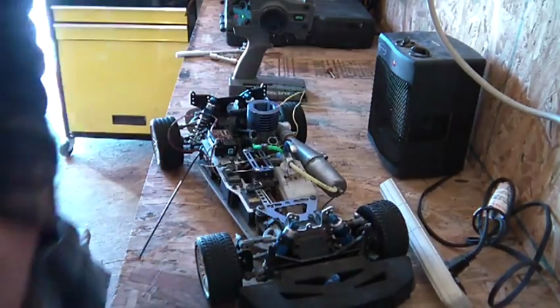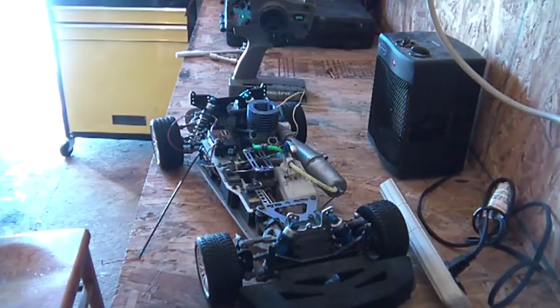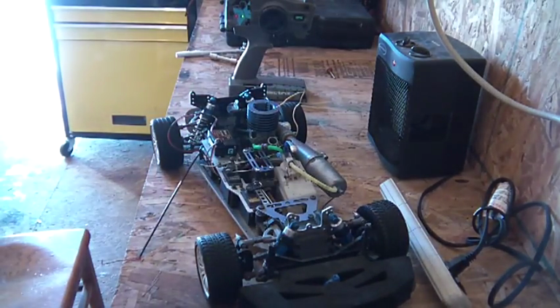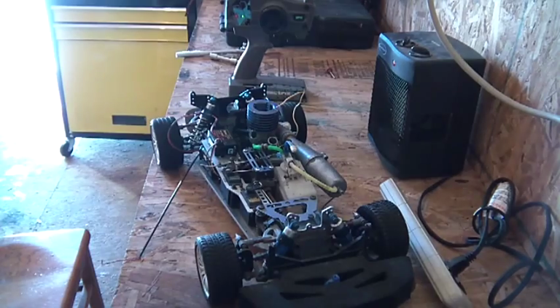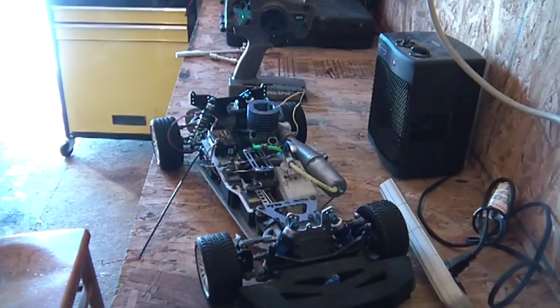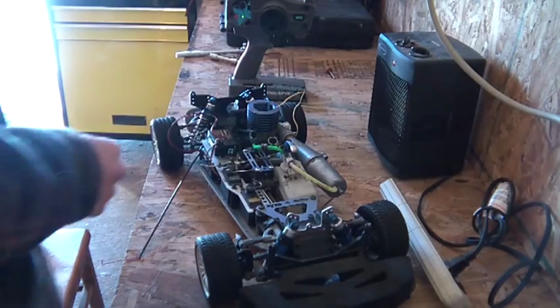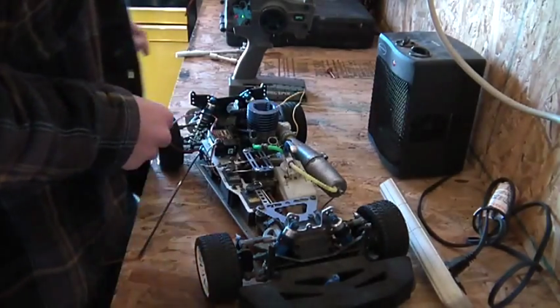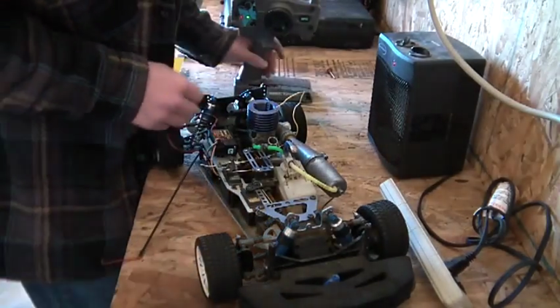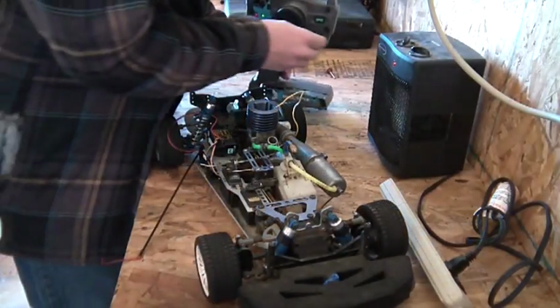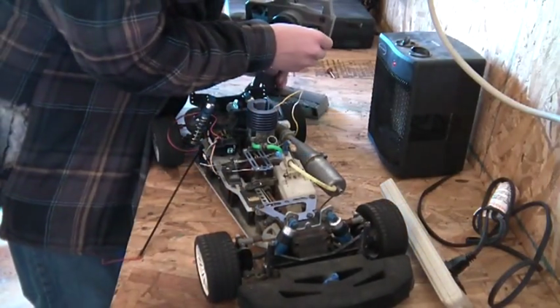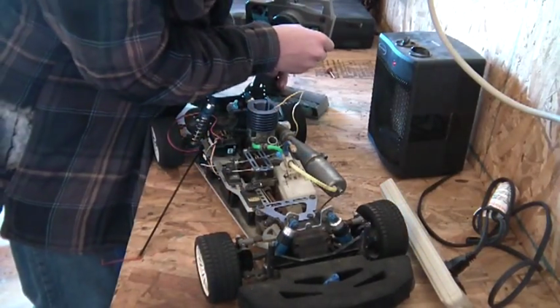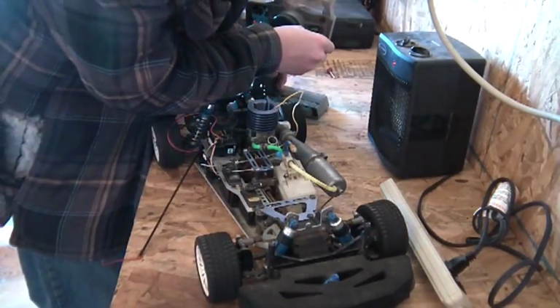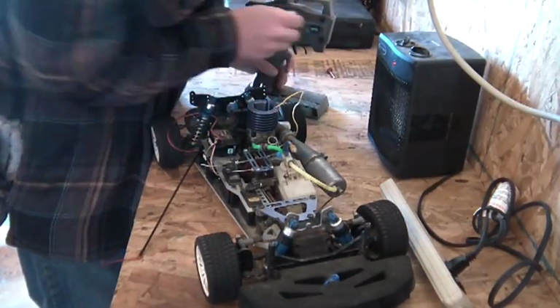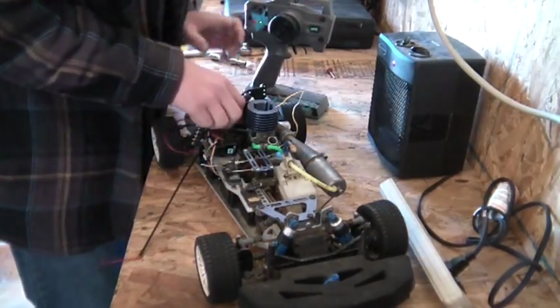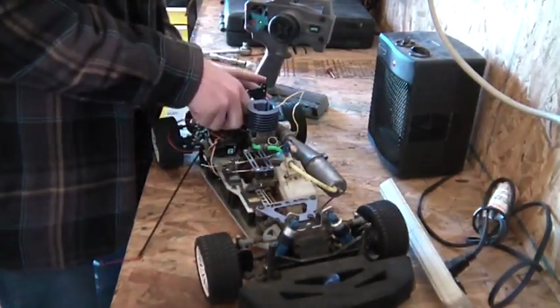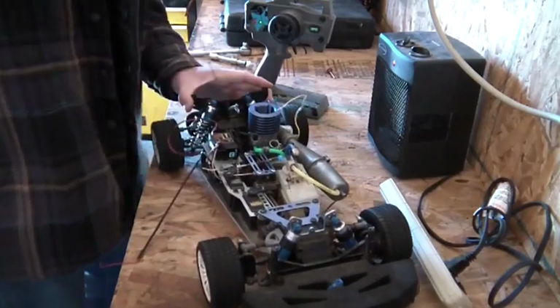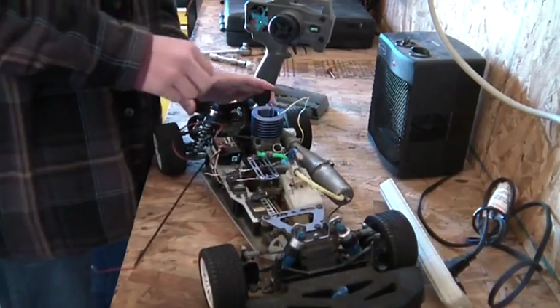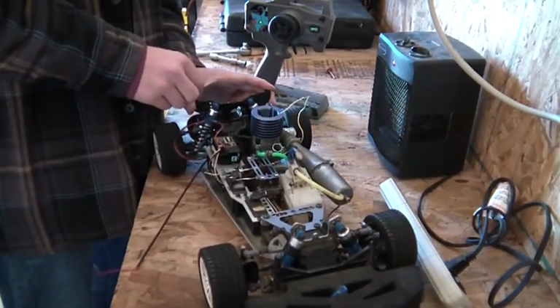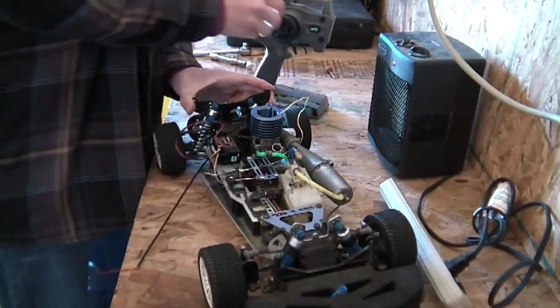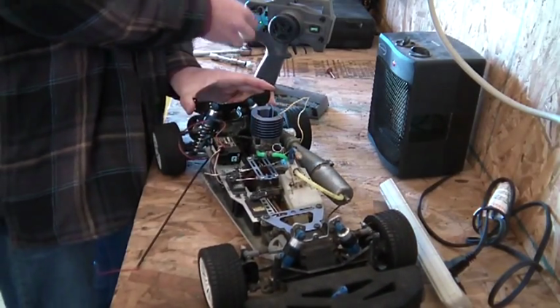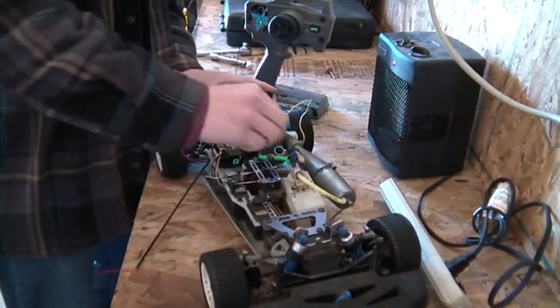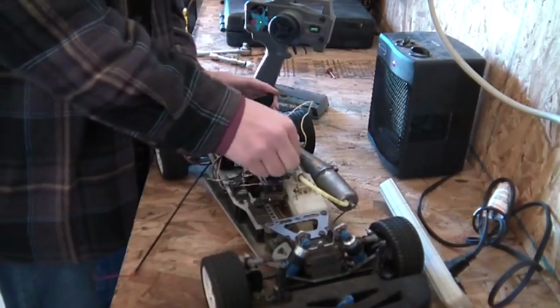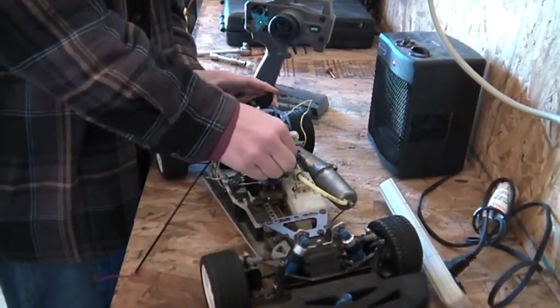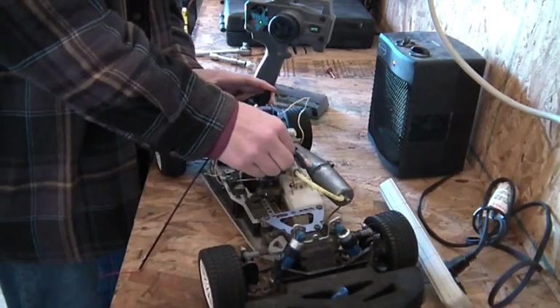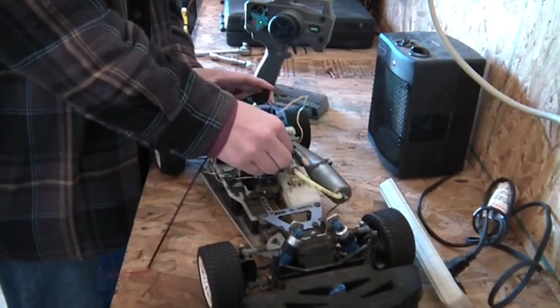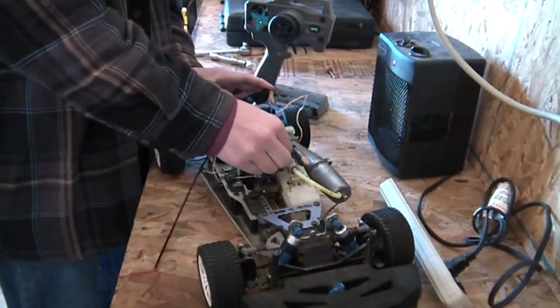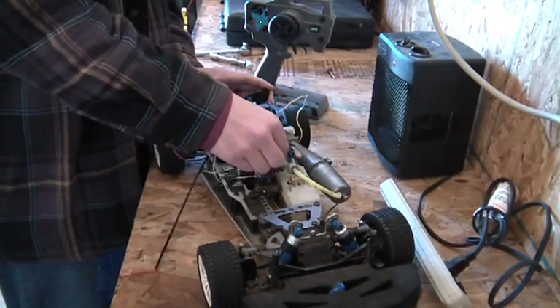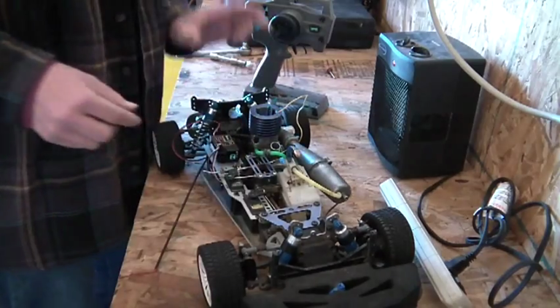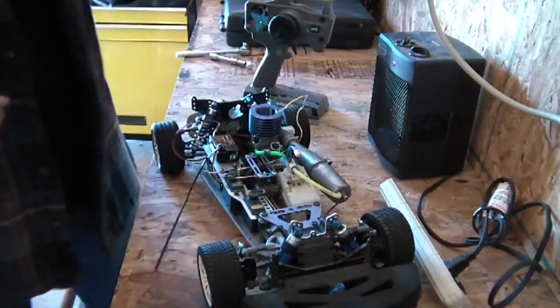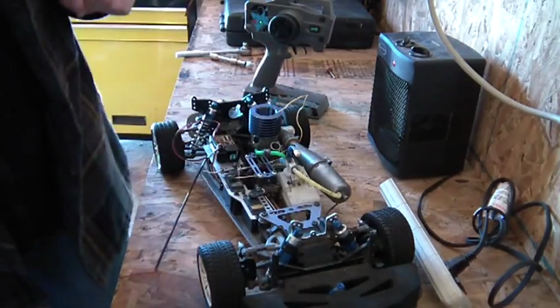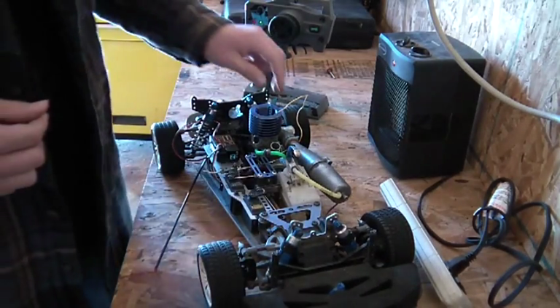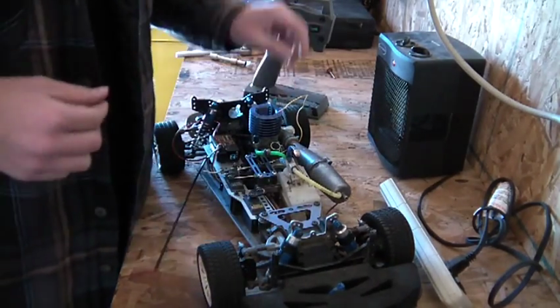Hopefully my camera hasn't died. I can smell it running — trying to run. Let's give it a little bit of gas. A little bit of gas. There — proof that this thing runs.